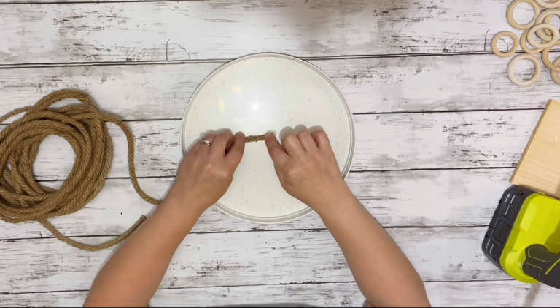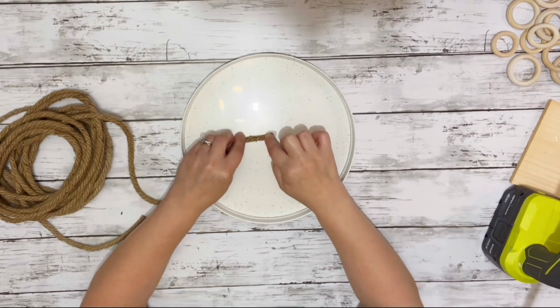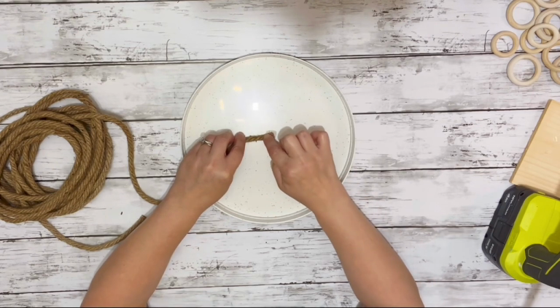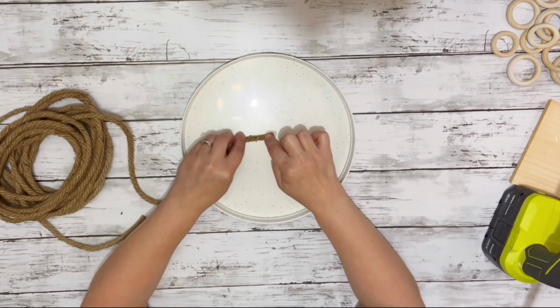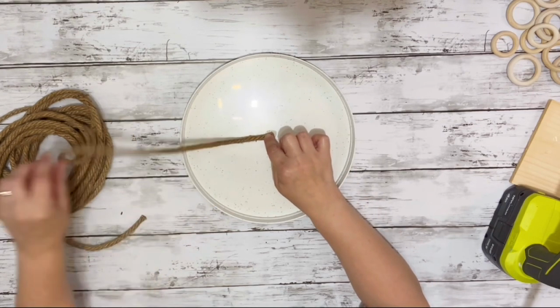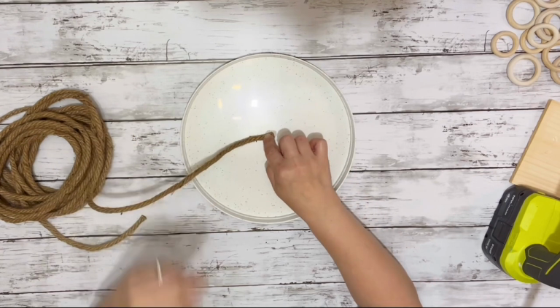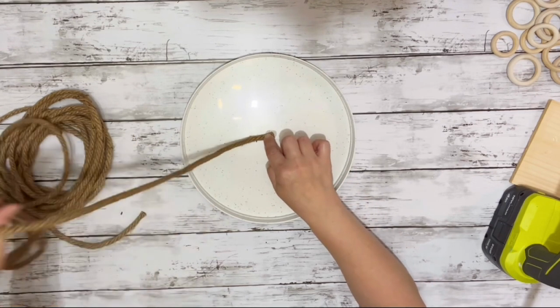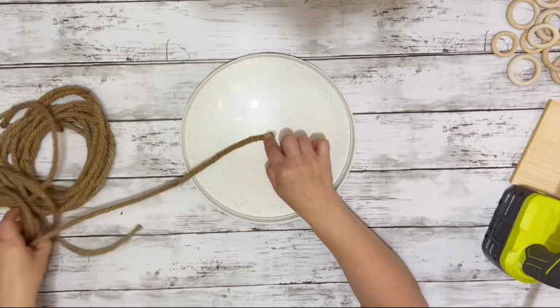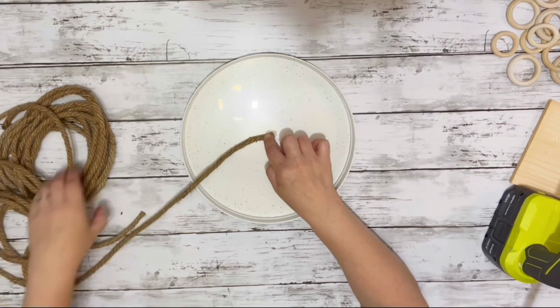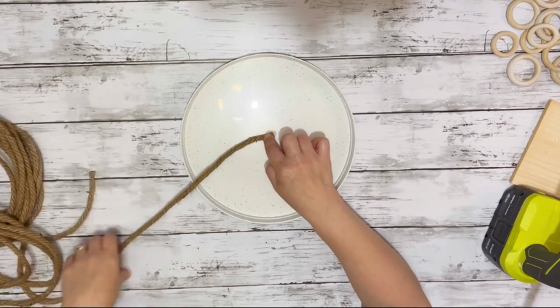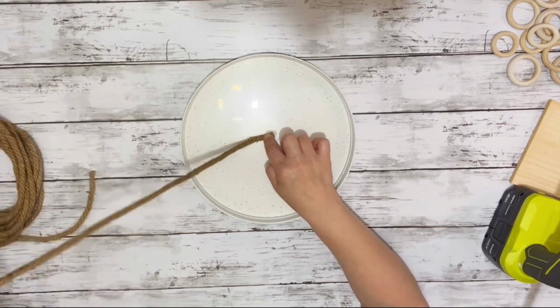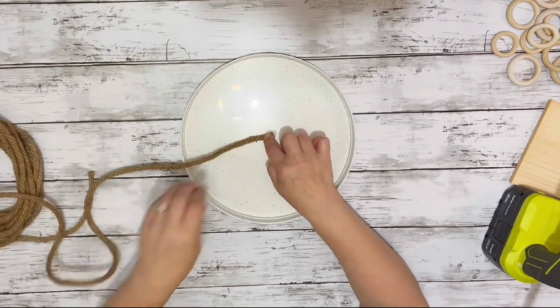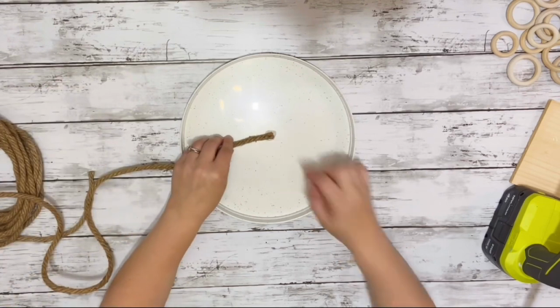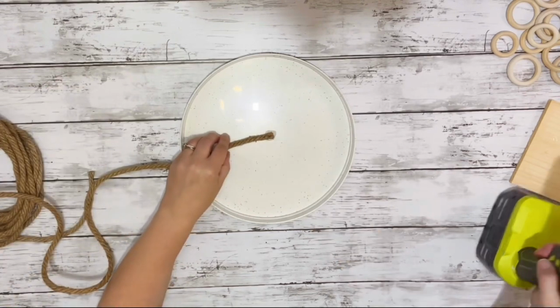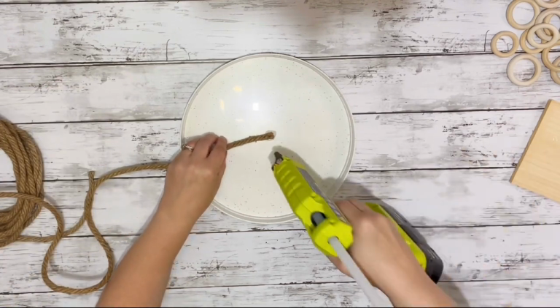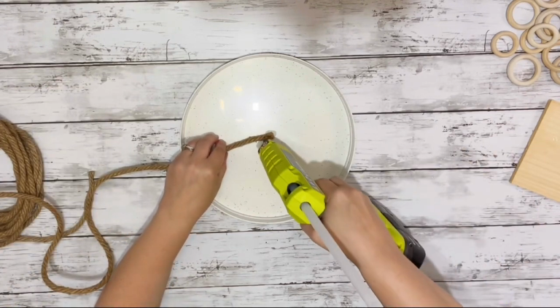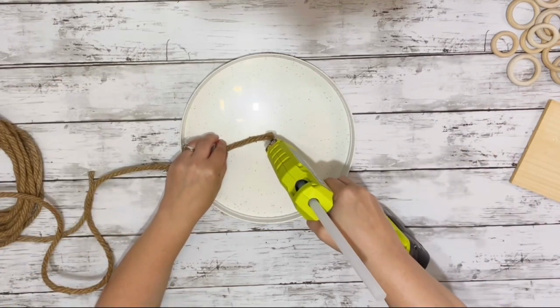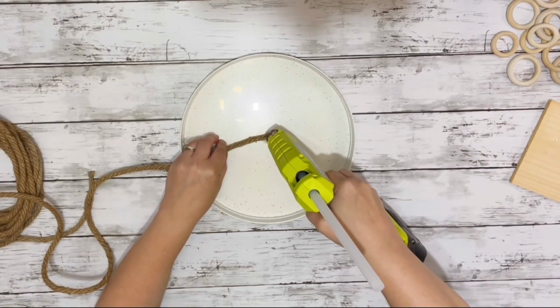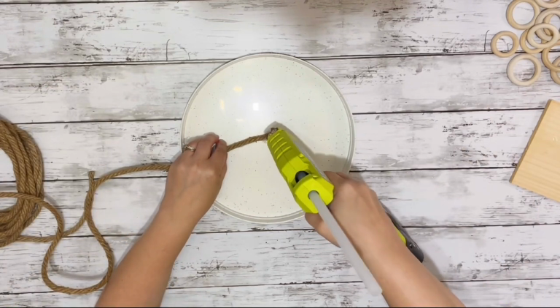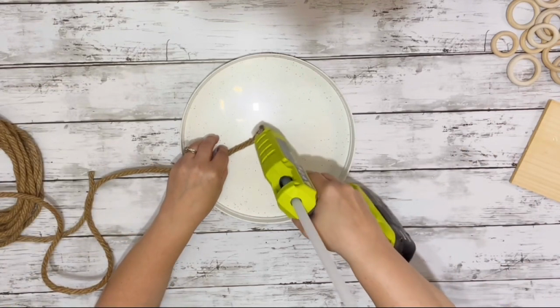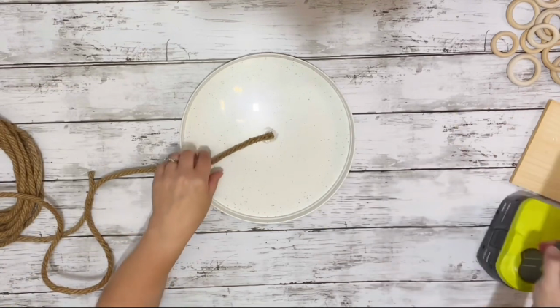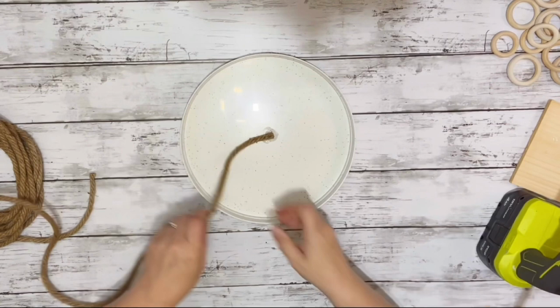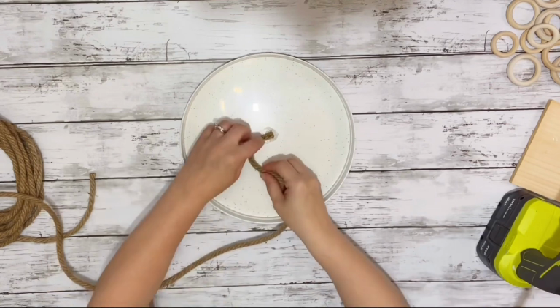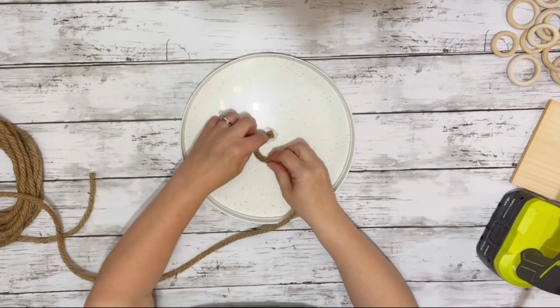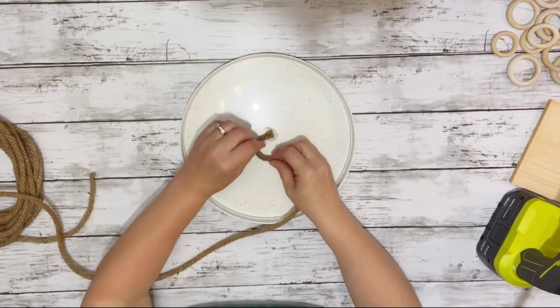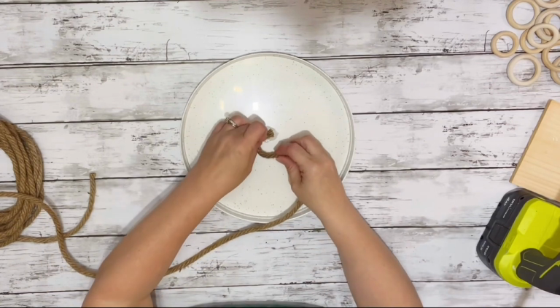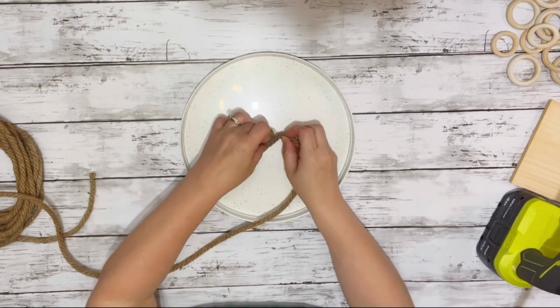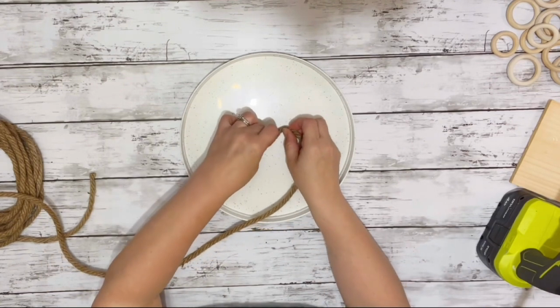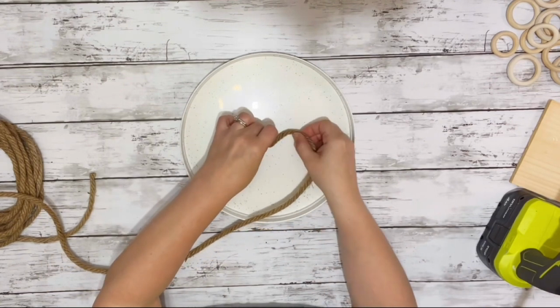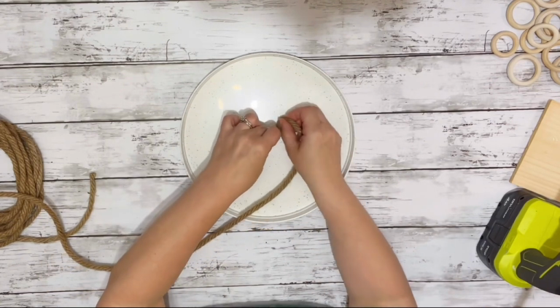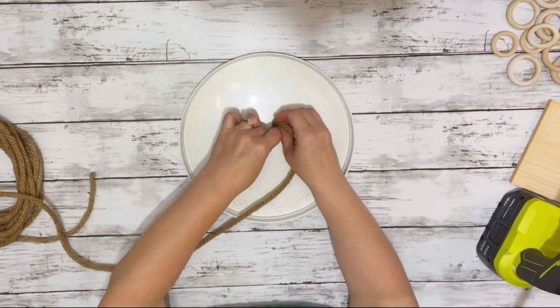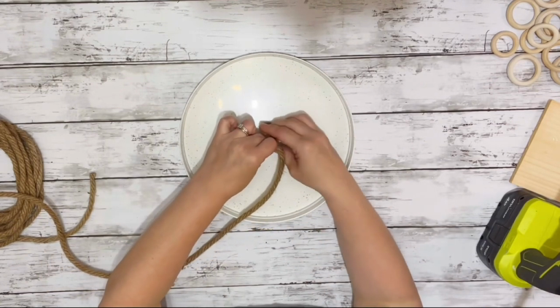The first thing I did was start gluing in the very center of the plate, and then I just kept wrapping the rope around itself until the whole bottom was completely filled in, just hot gluing it all the way around.